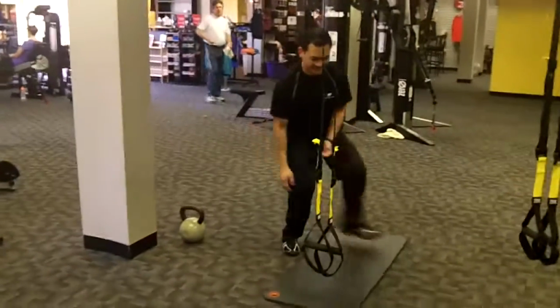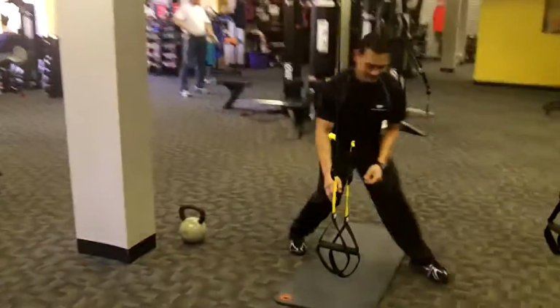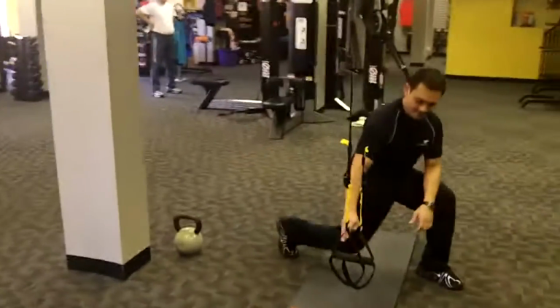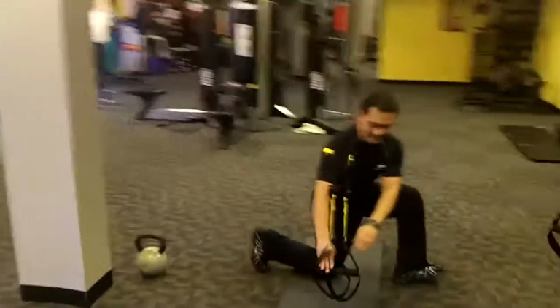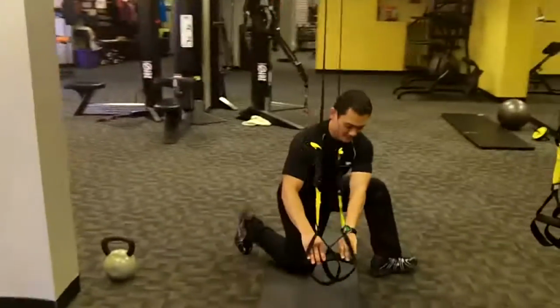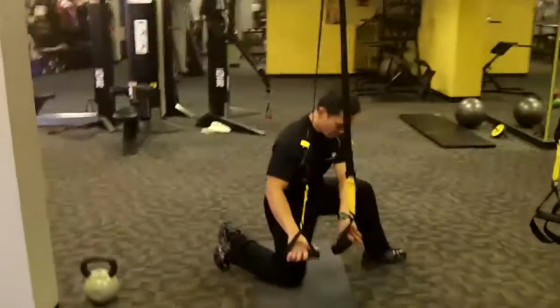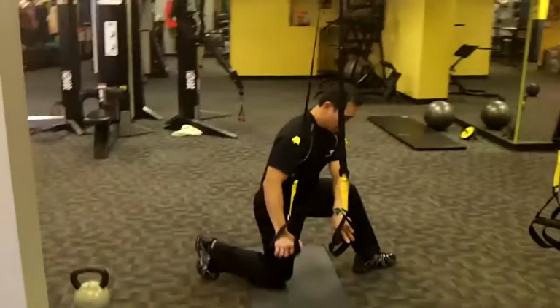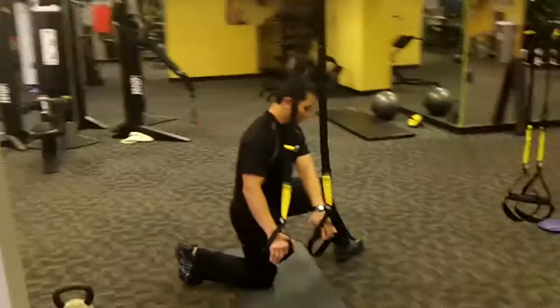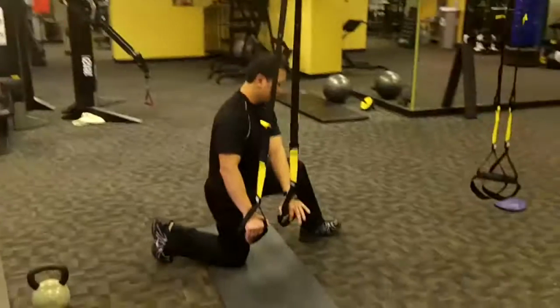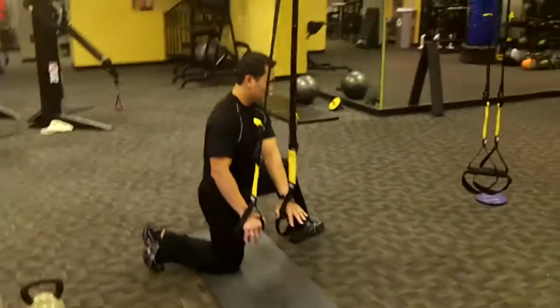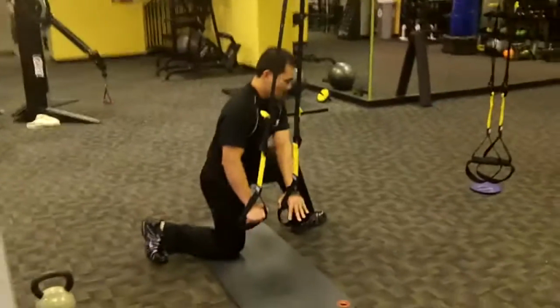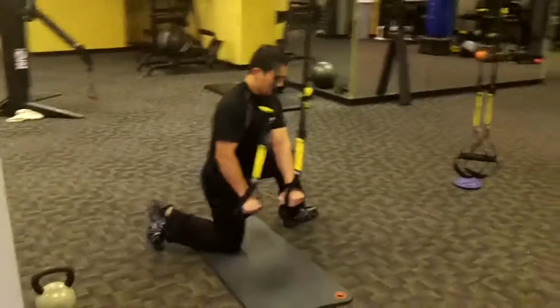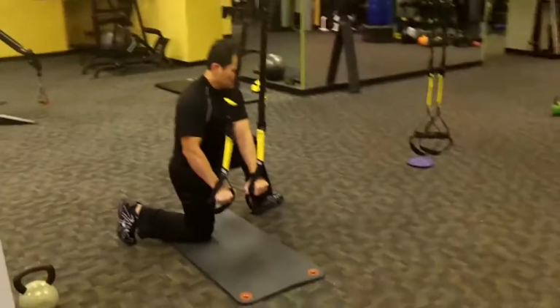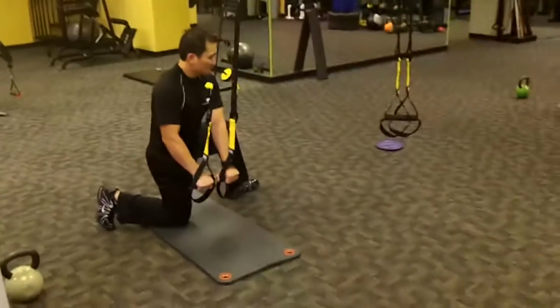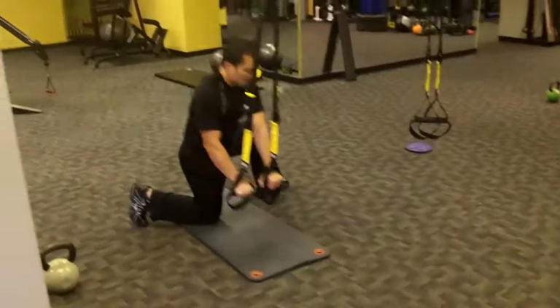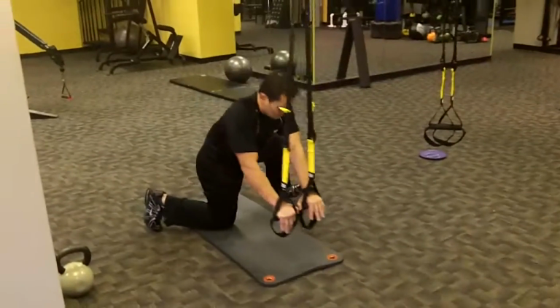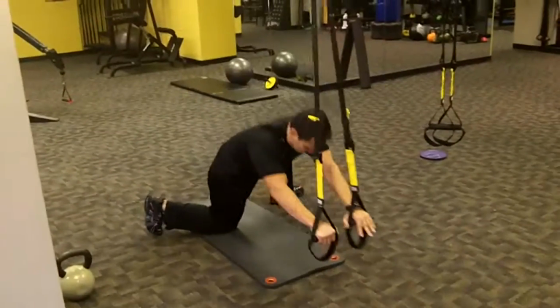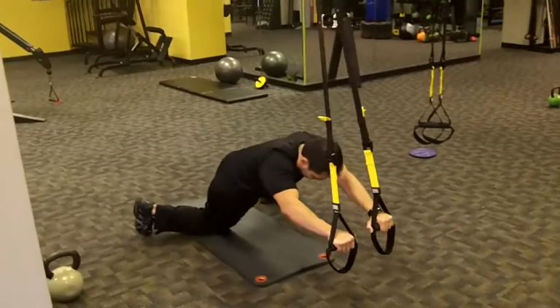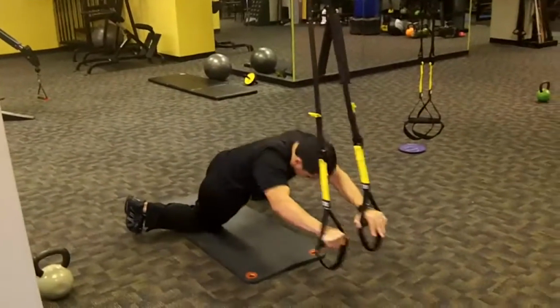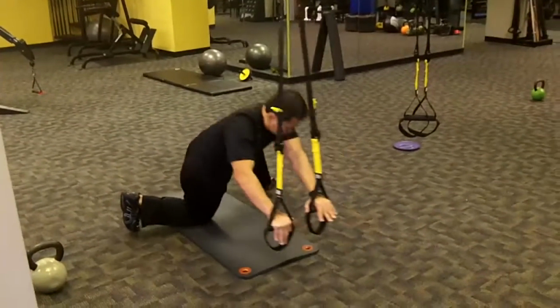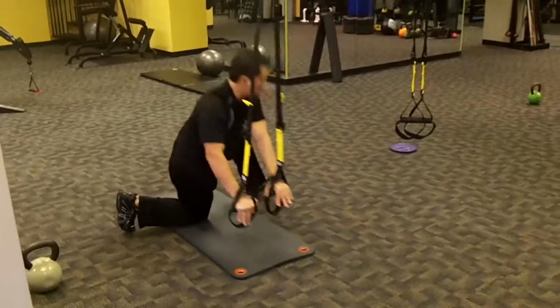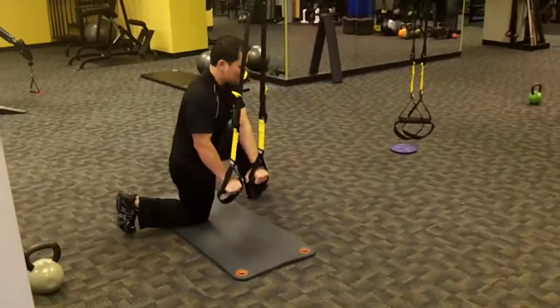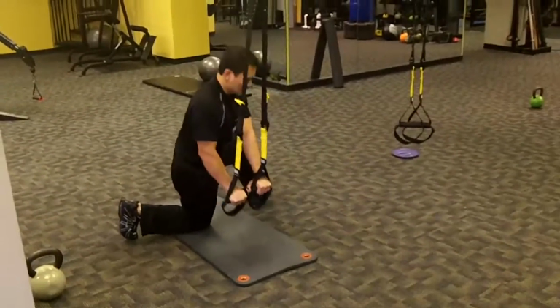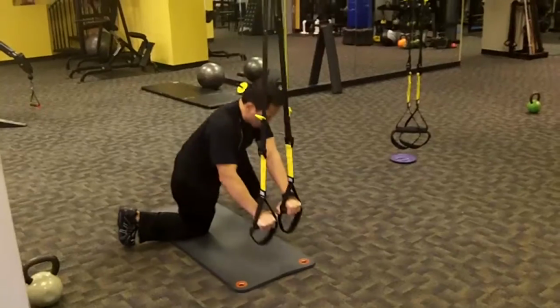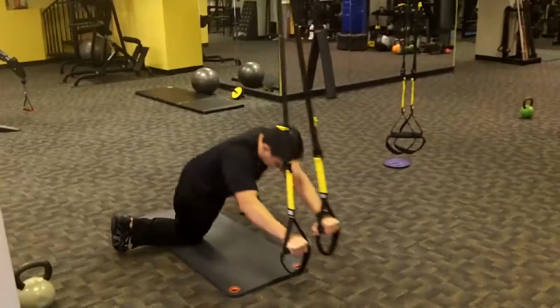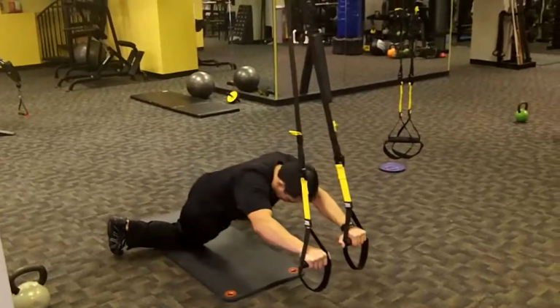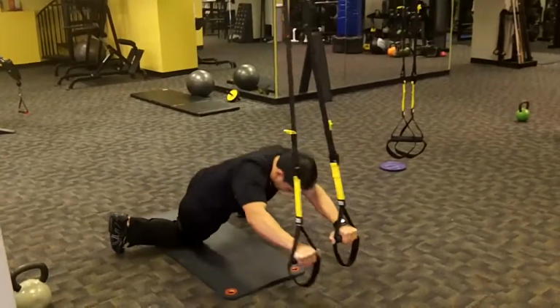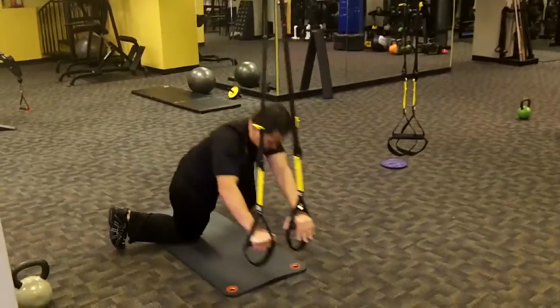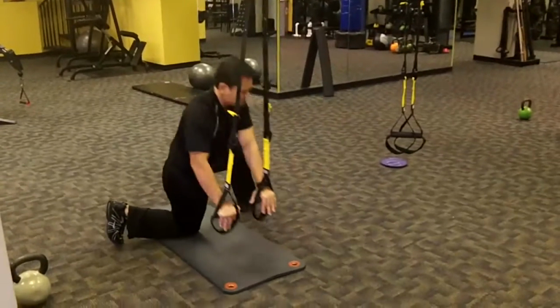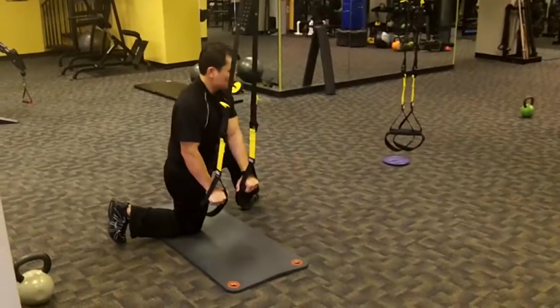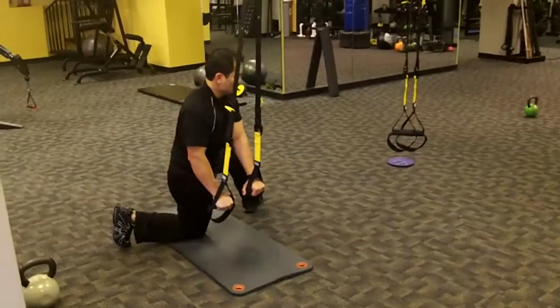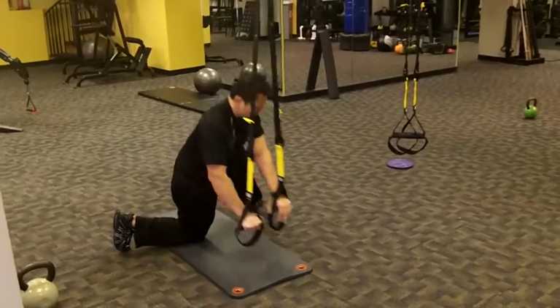Station eight: TRX side extensions. Whoever picked this just does not like you guys — would rather see you suffer. Not me, I don't want you guys to suffer. Nothing but love.